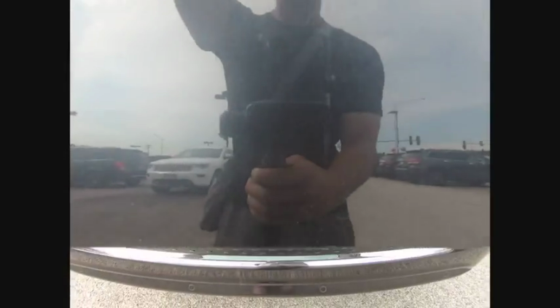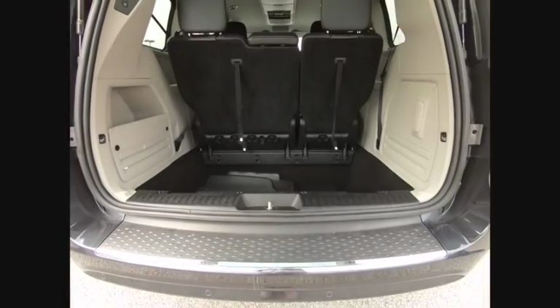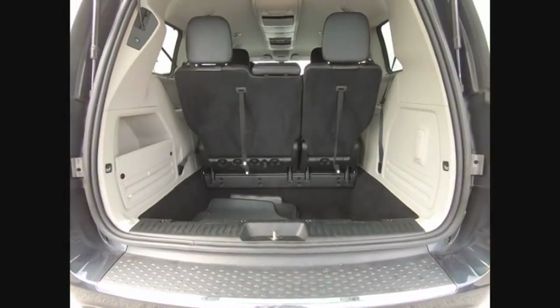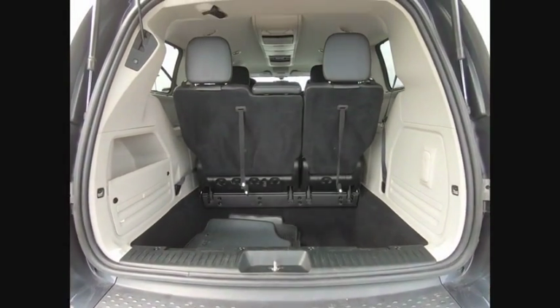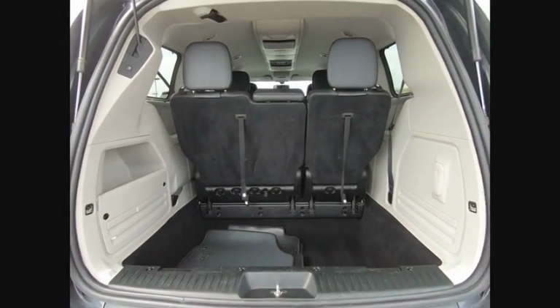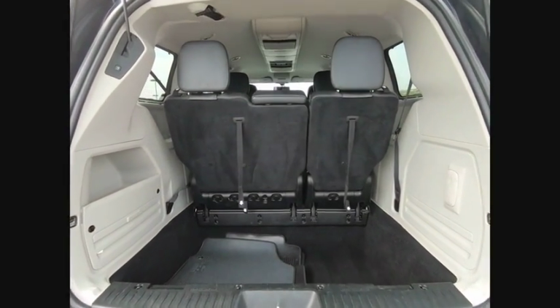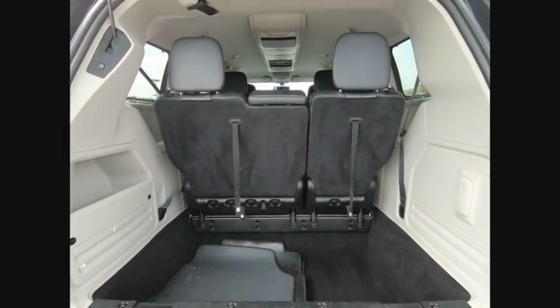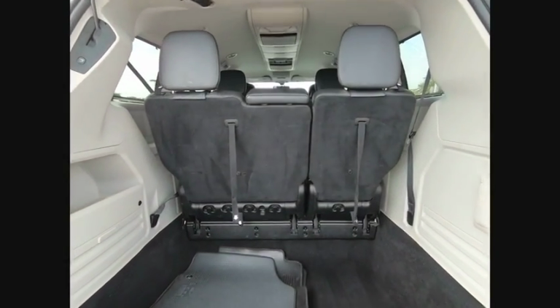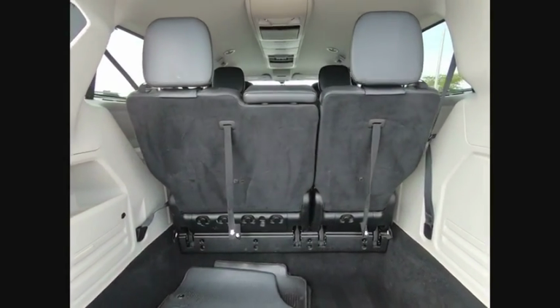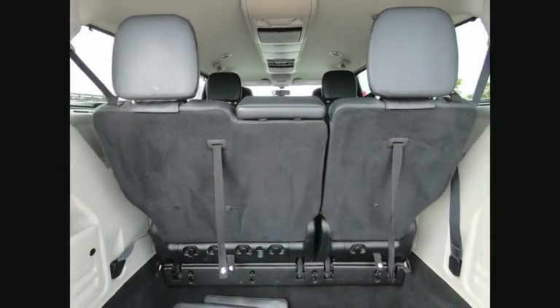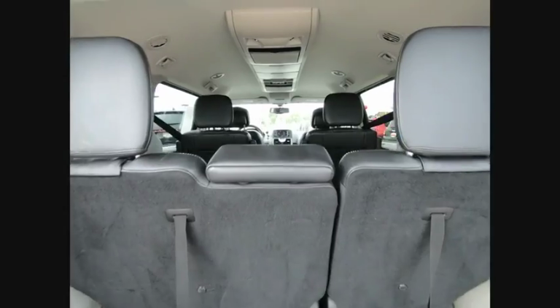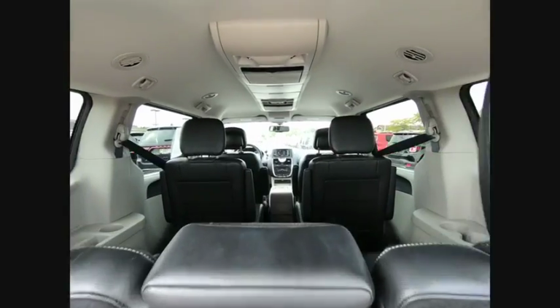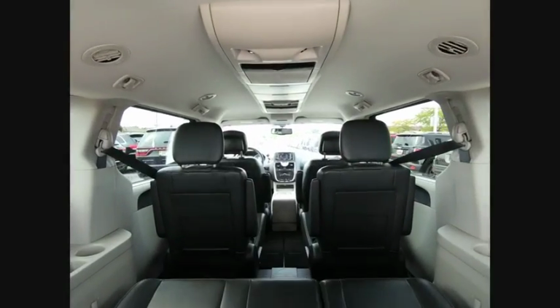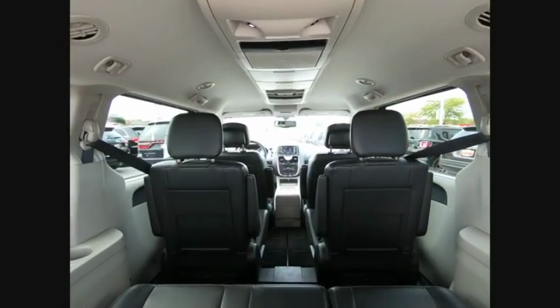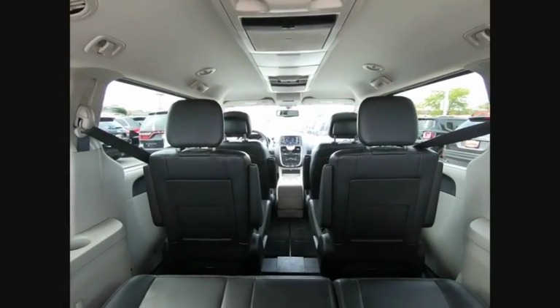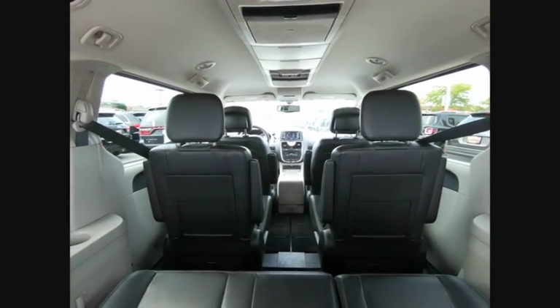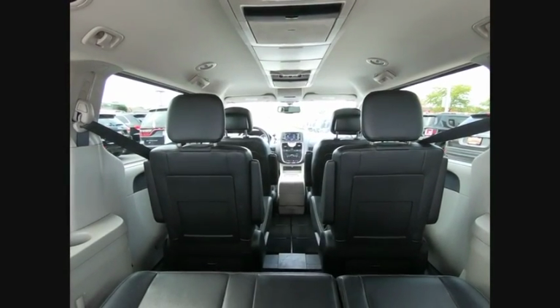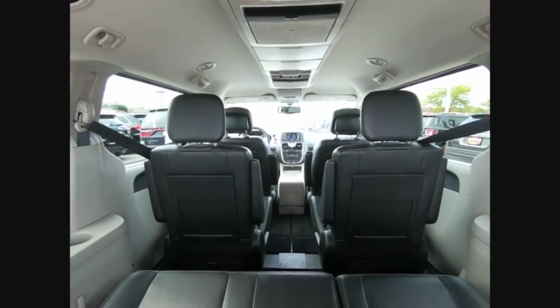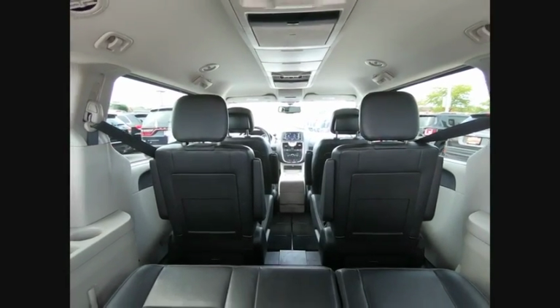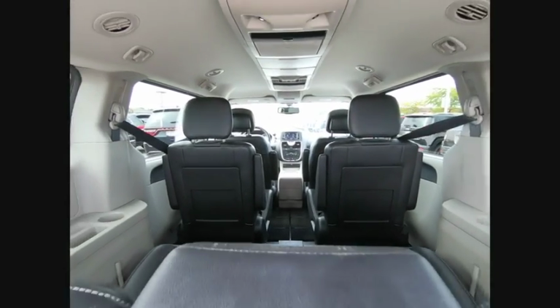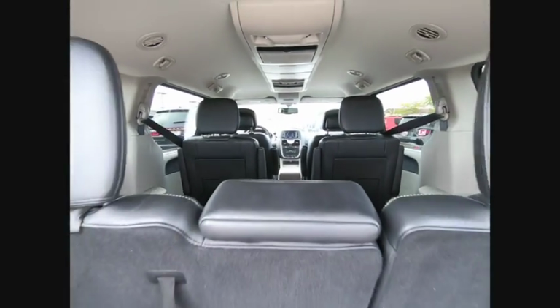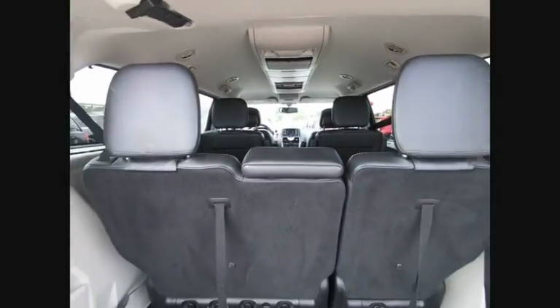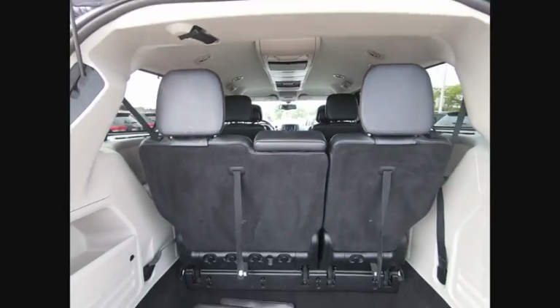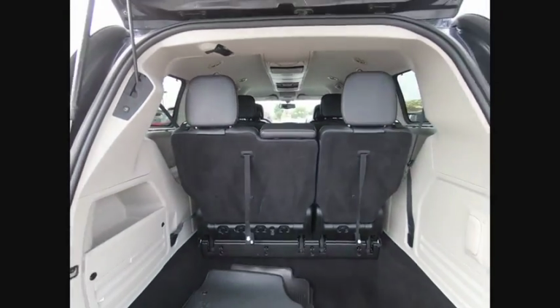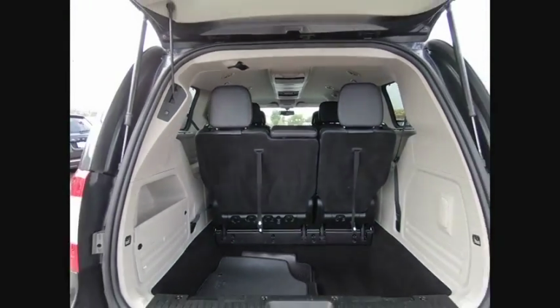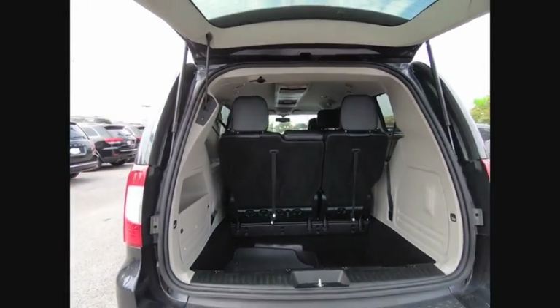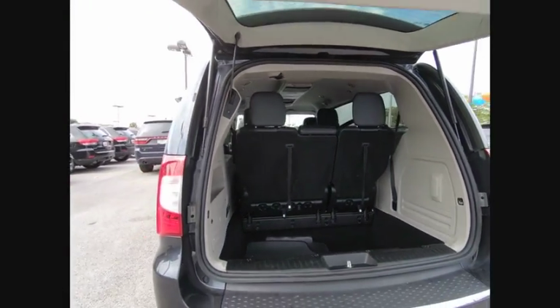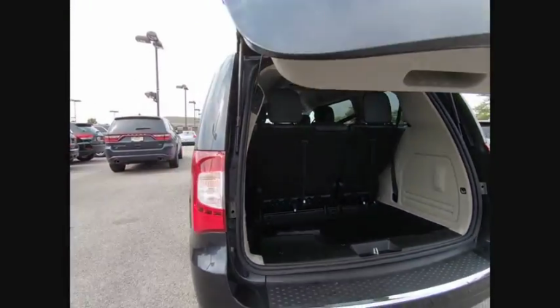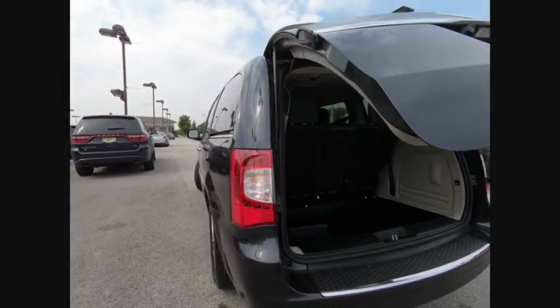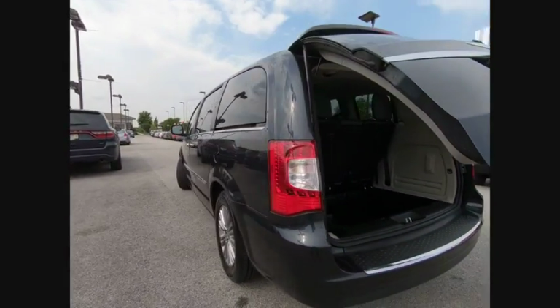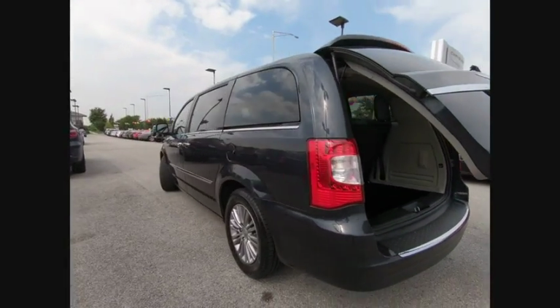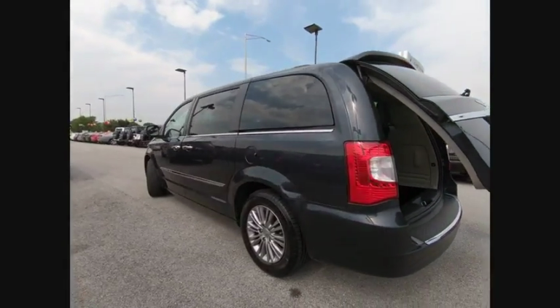Here are some of this vehicle's great options: power passenger seat, traction control, air conditioning, dual airbags, power steering, alloy wheels, 4-wheel disc brakes, hard disk drive media storage, universal garage door opener, compass.